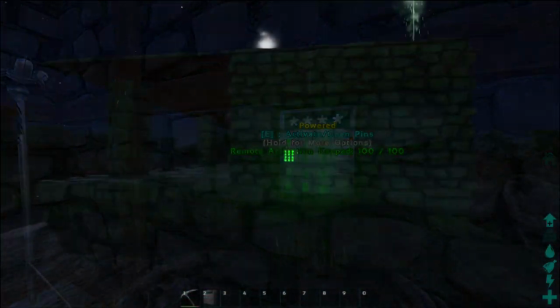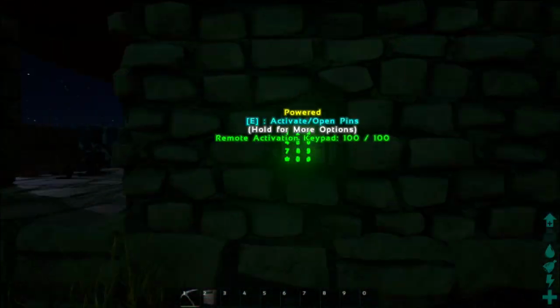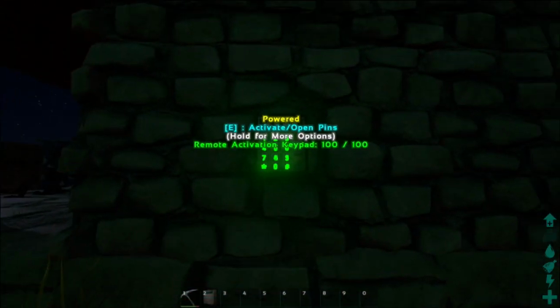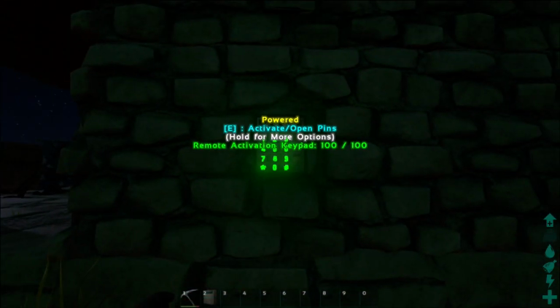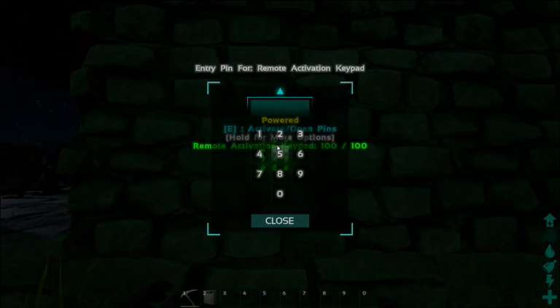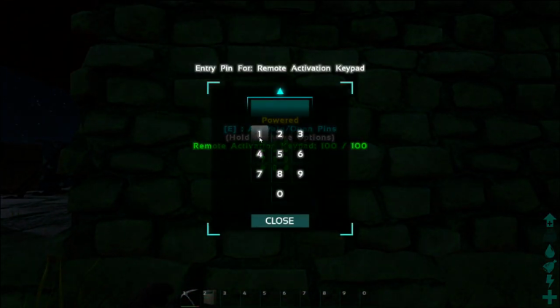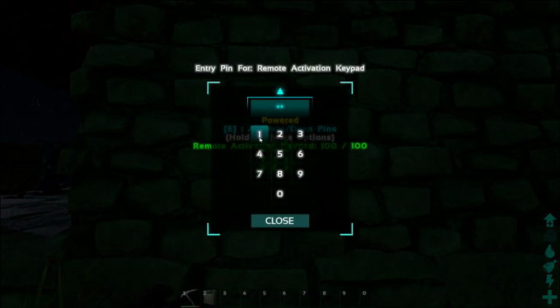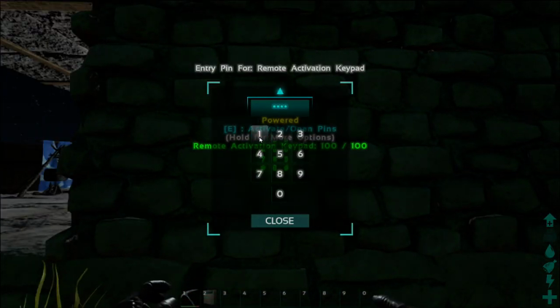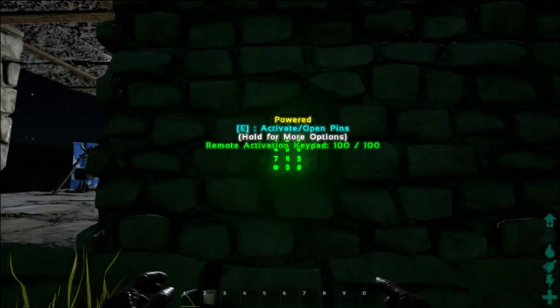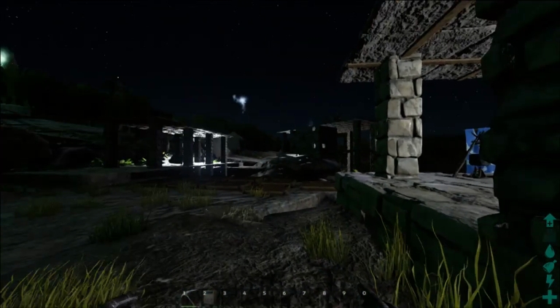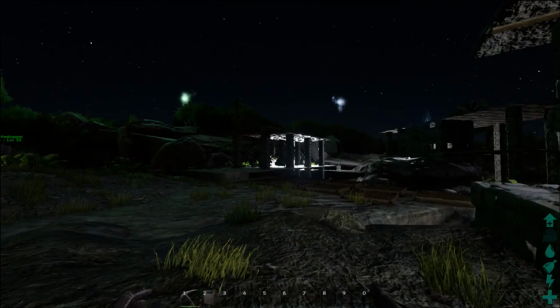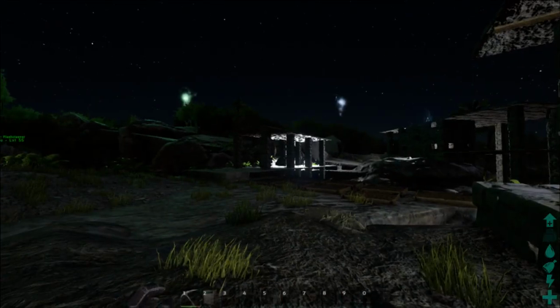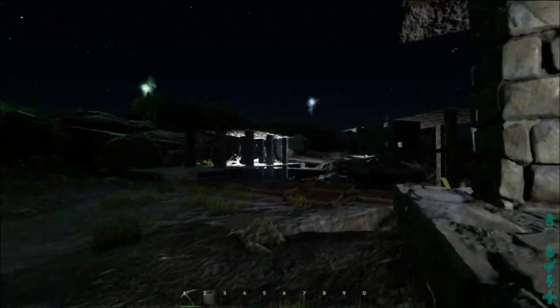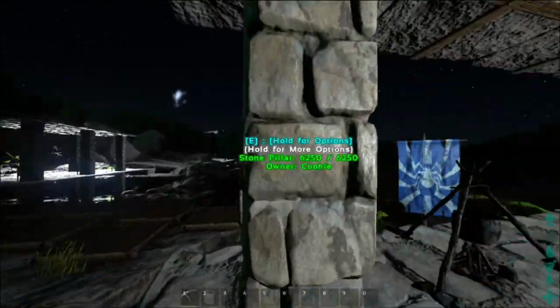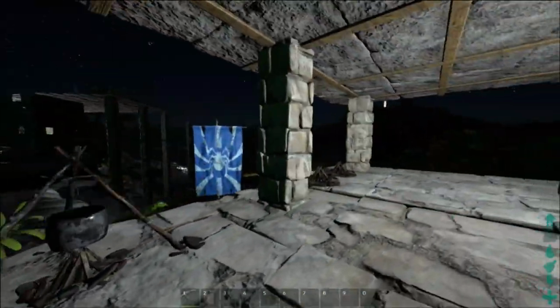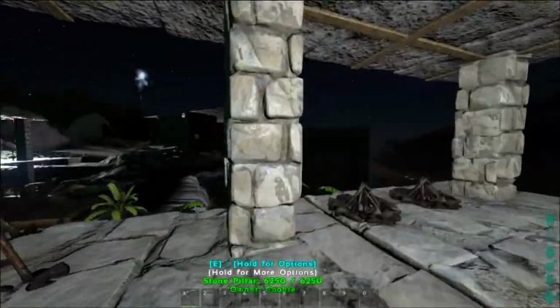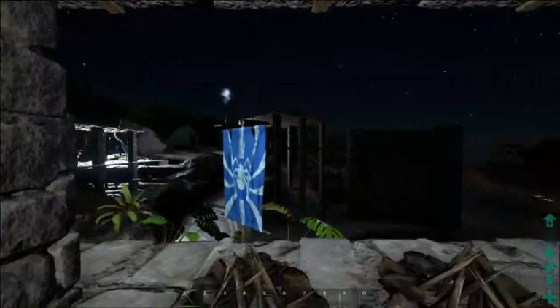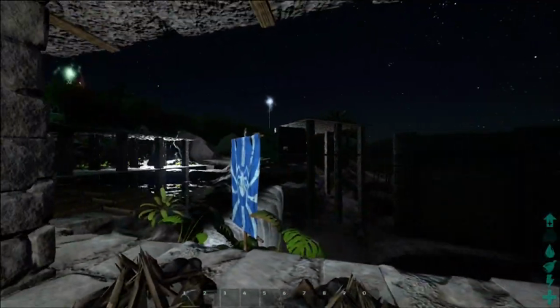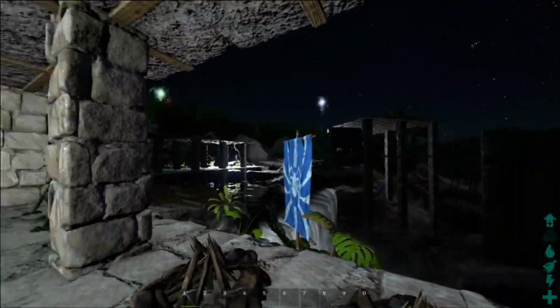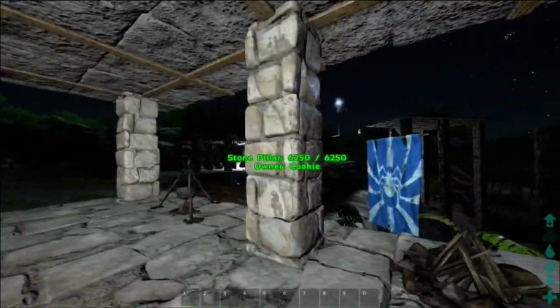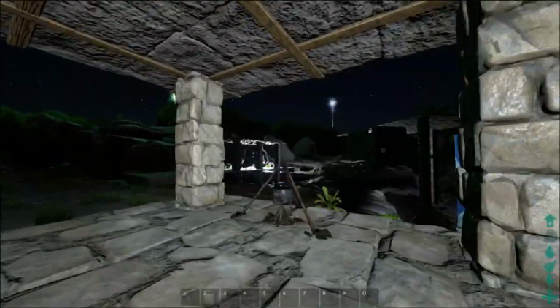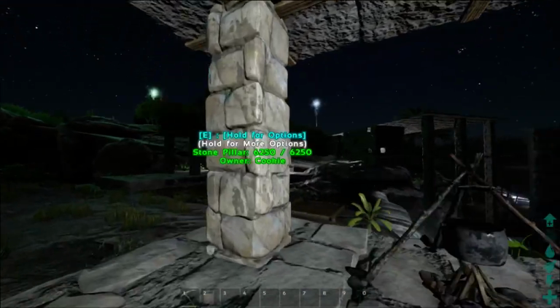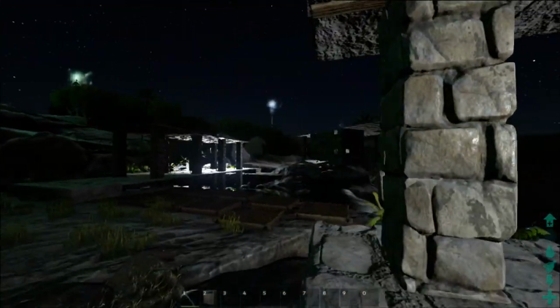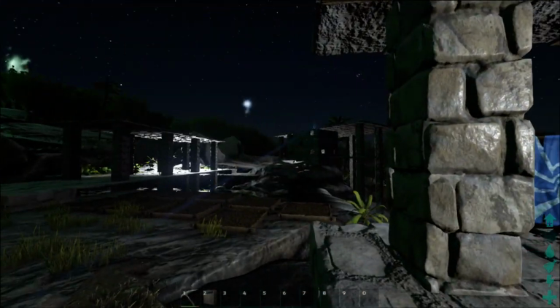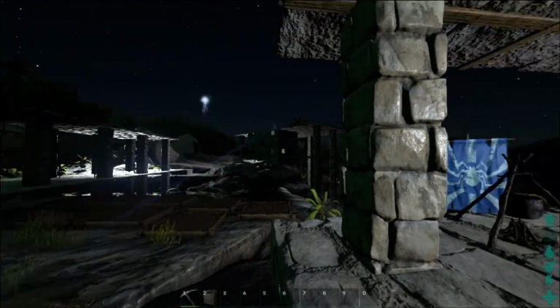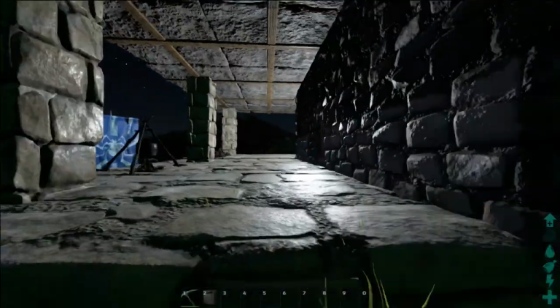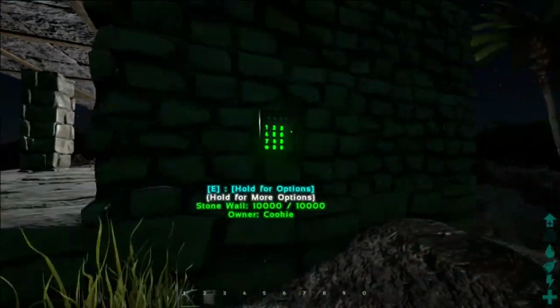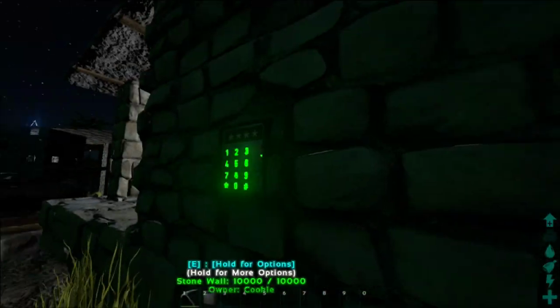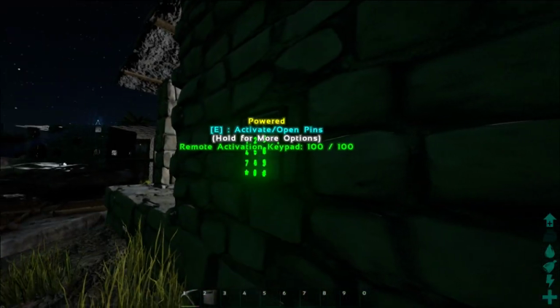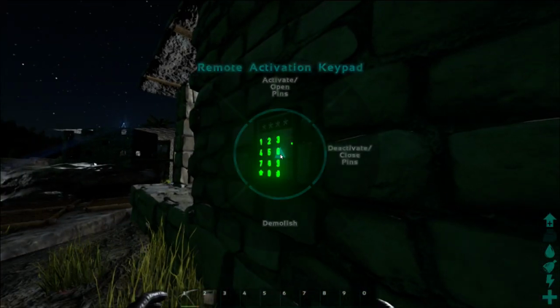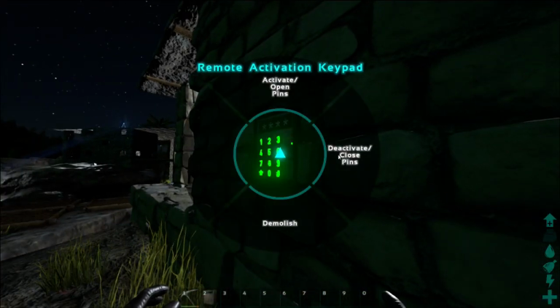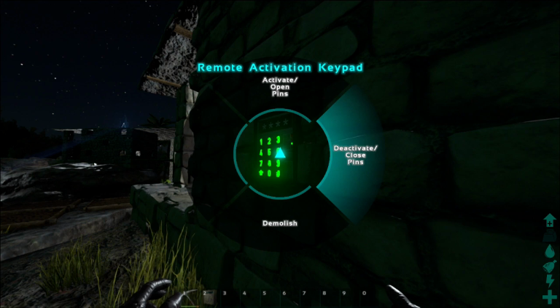It's worth noting that remote keypads work across different circuits, so you can have multiple generators like at my base, and any items attached to those different circuits with the same pin codes will work across them all — so you don't need to worry about connecting everything together.